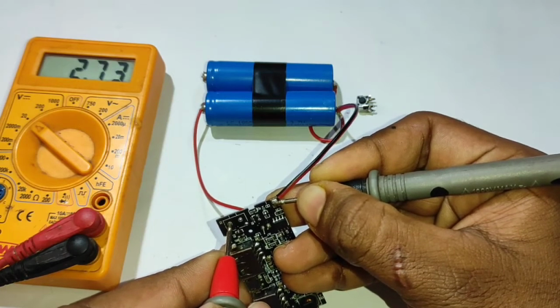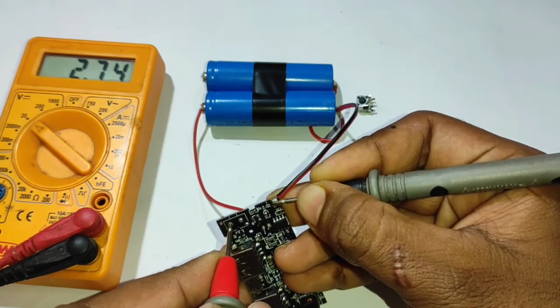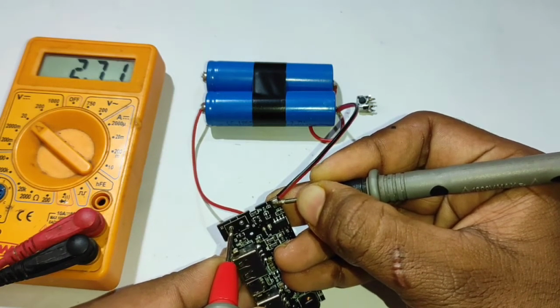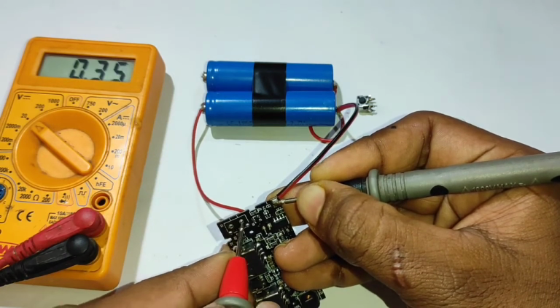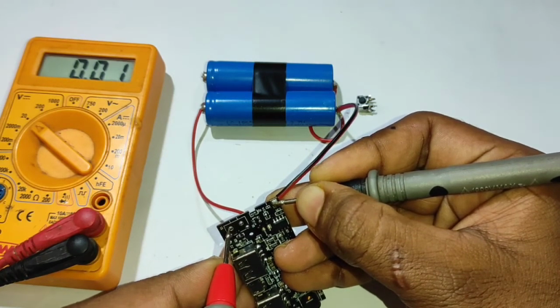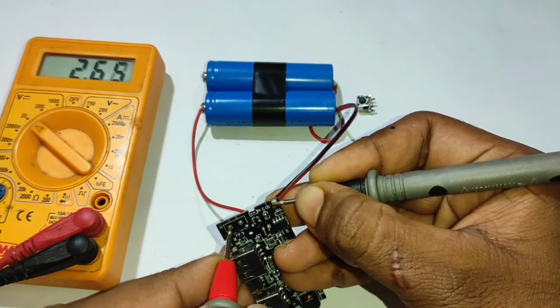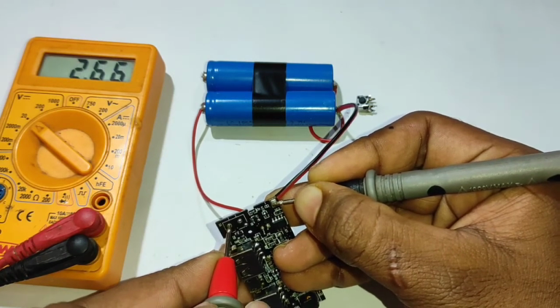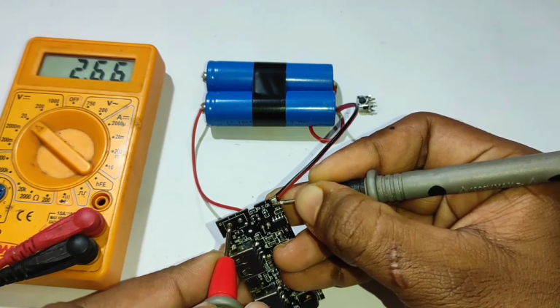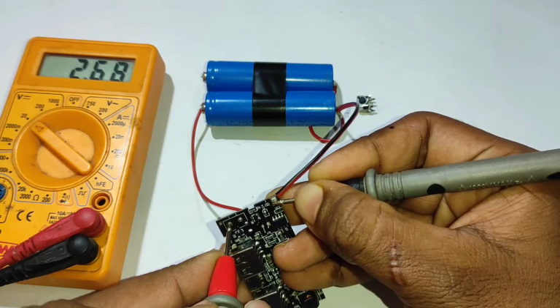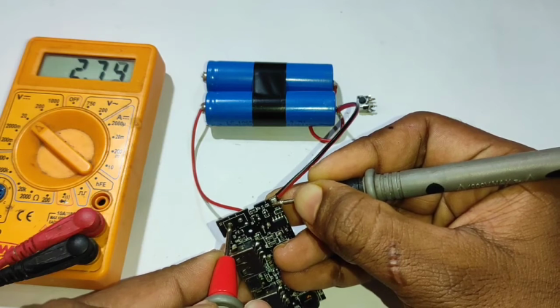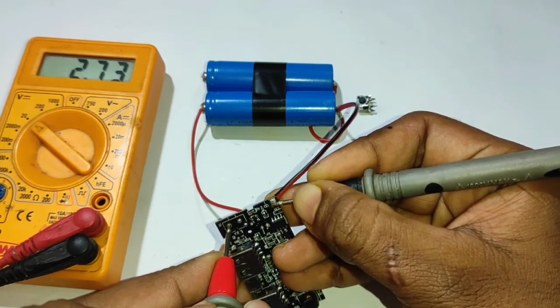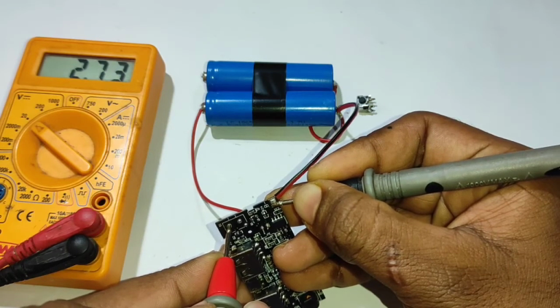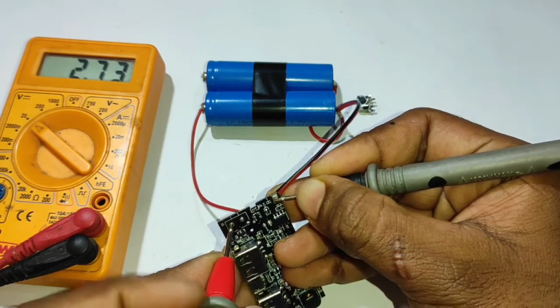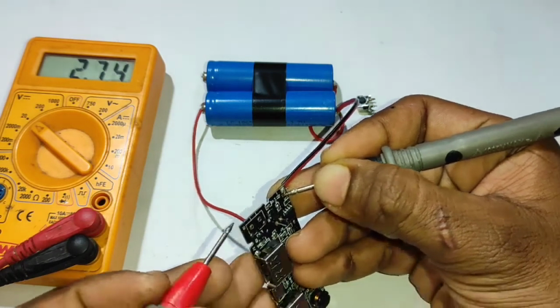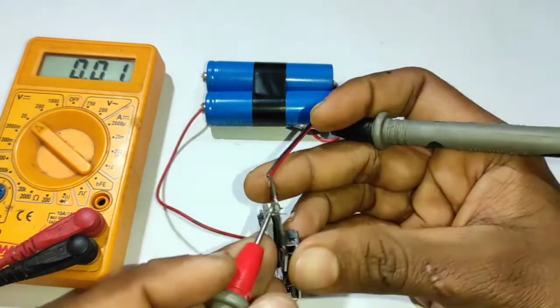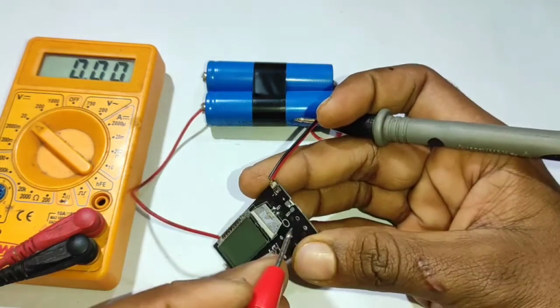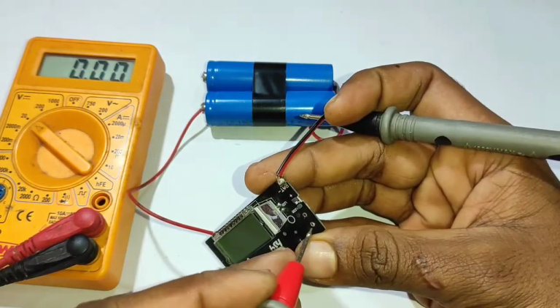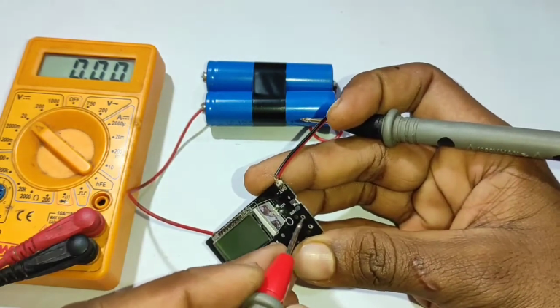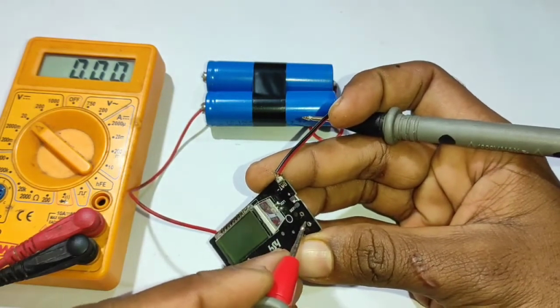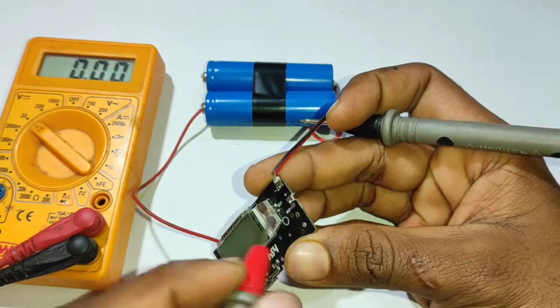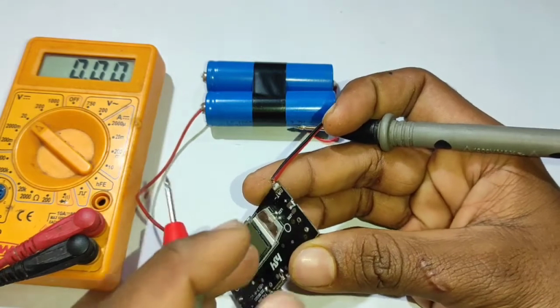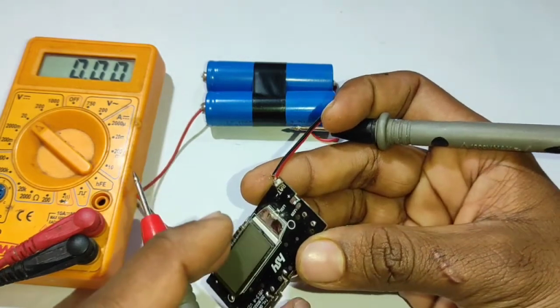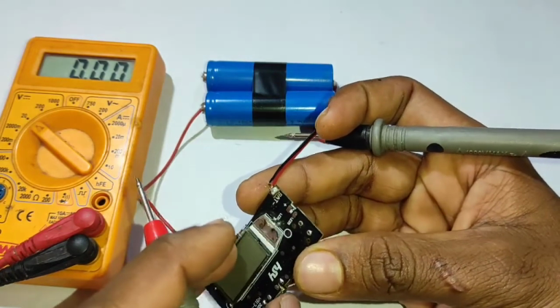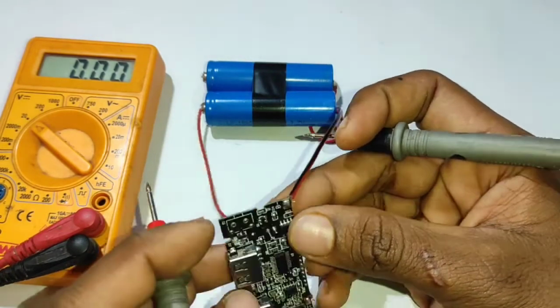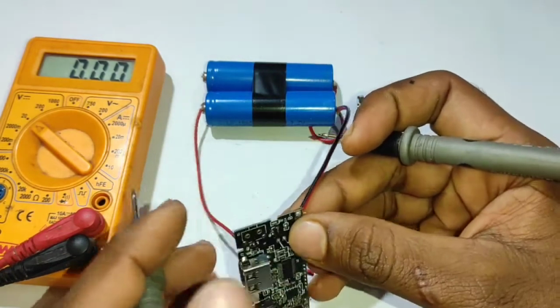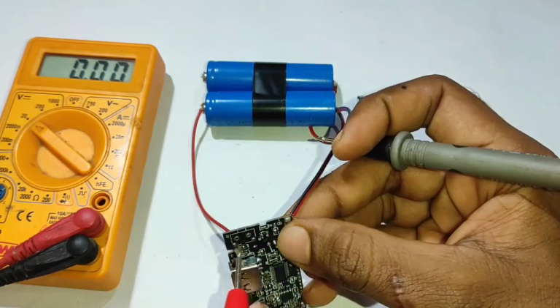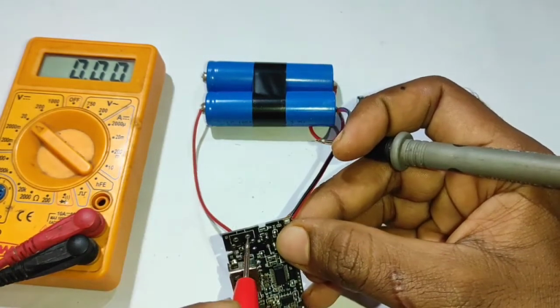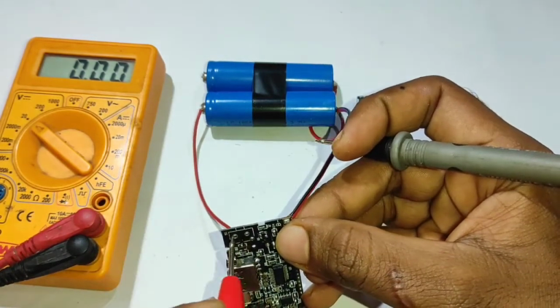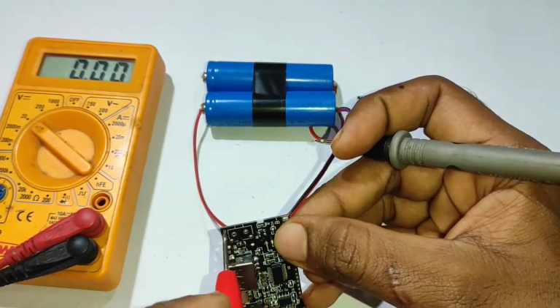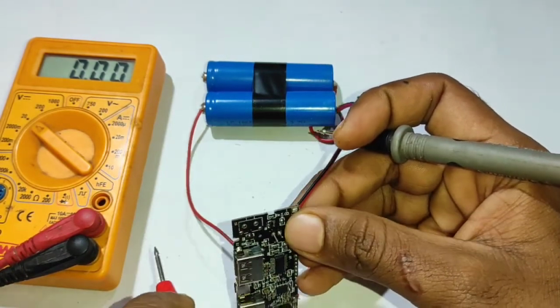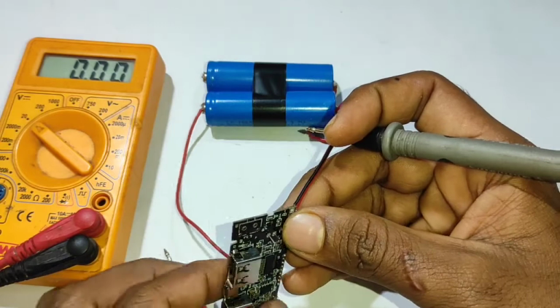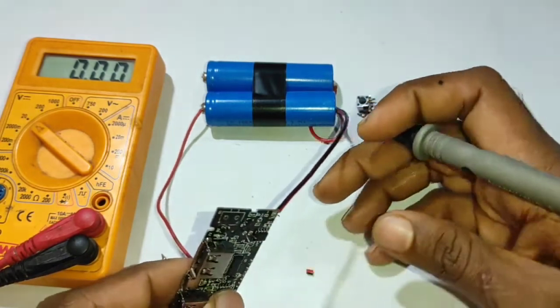Let's start the board working again. I have to keep the board working again, so I don't need to charge the board. Let's start the board and tap the board working again.